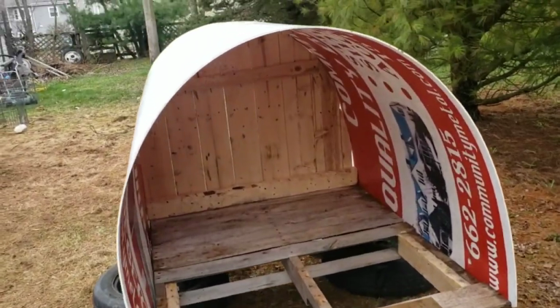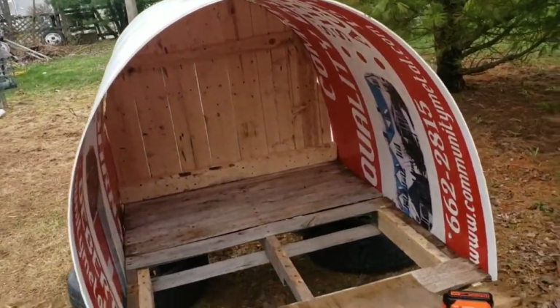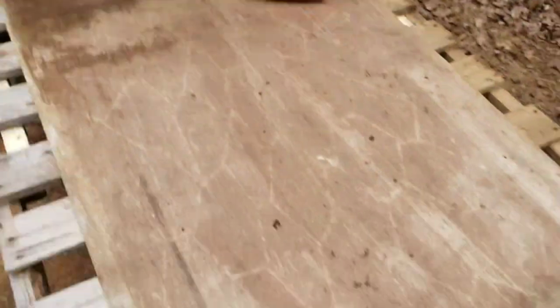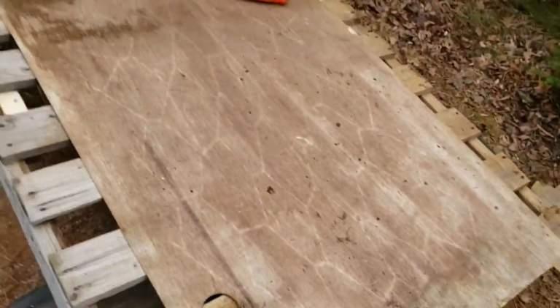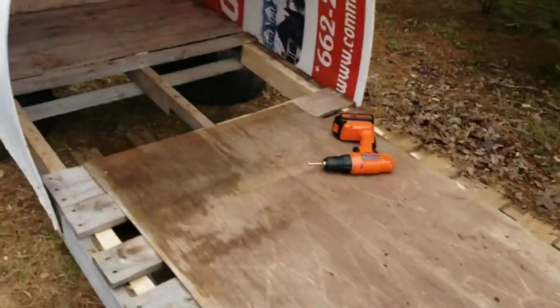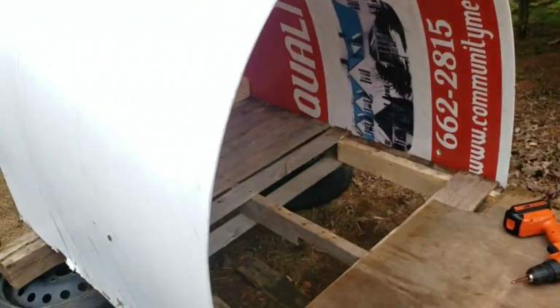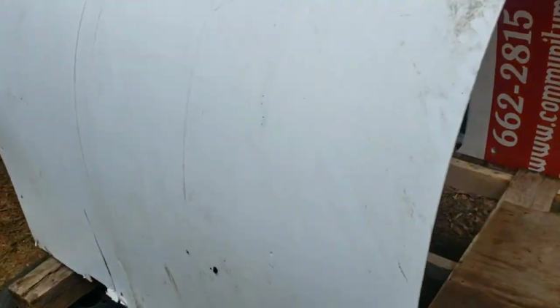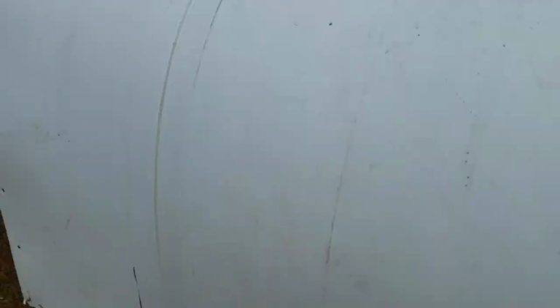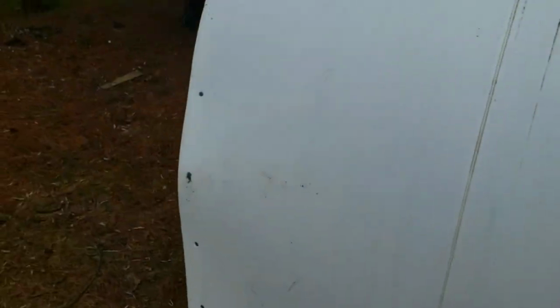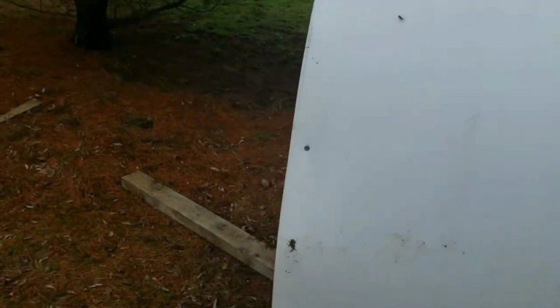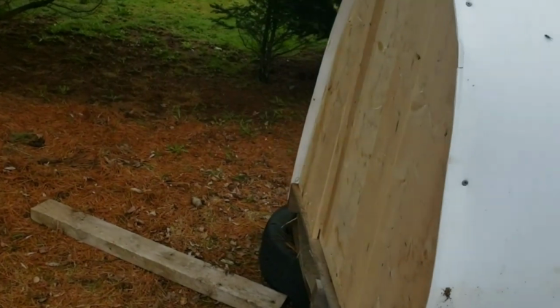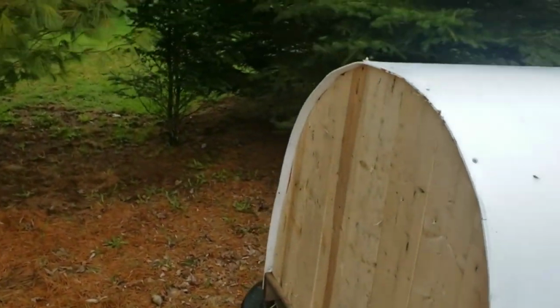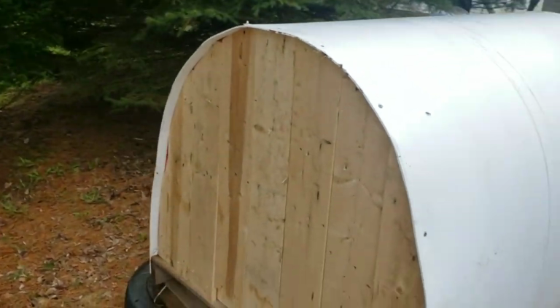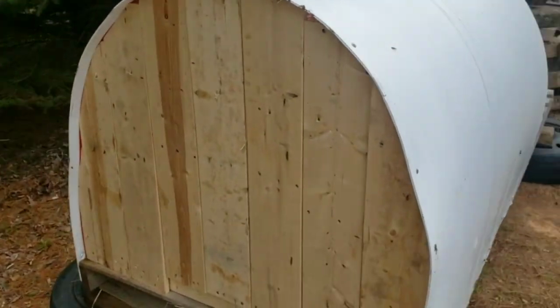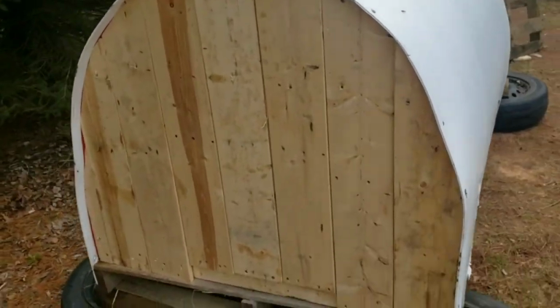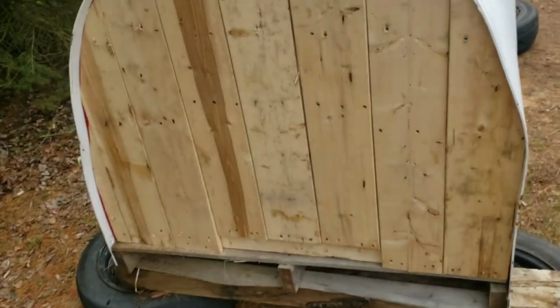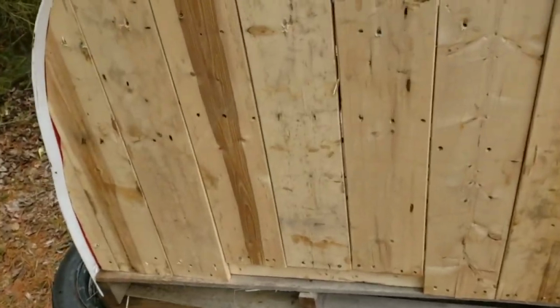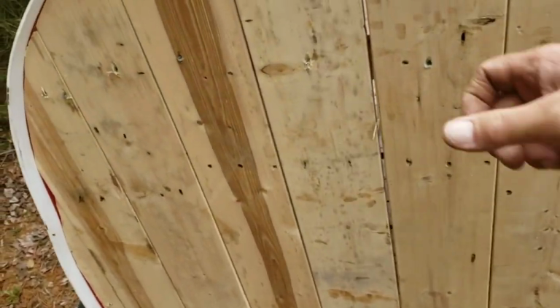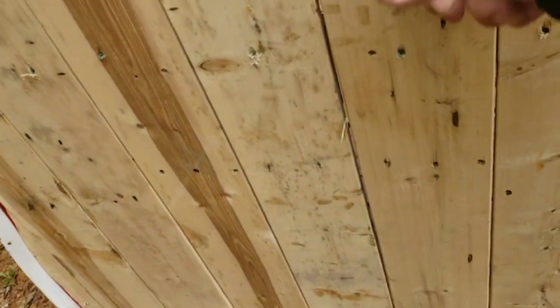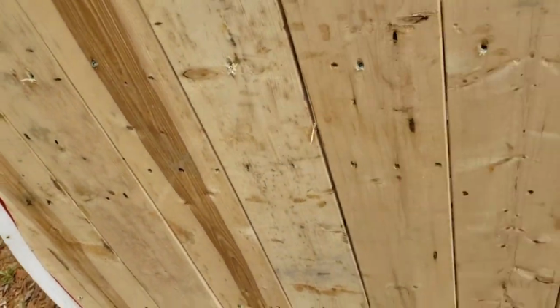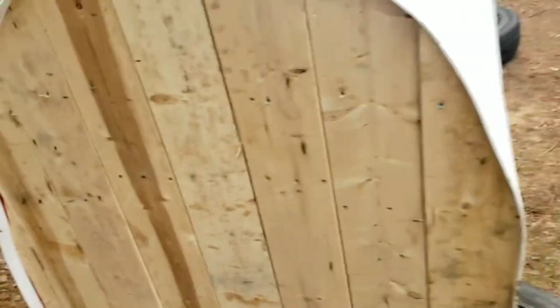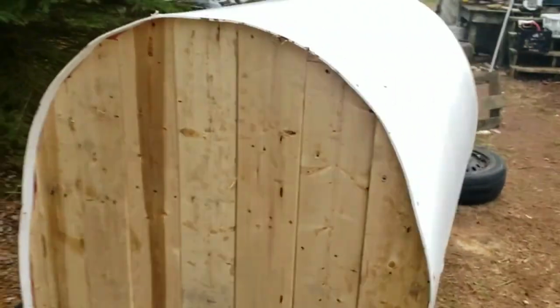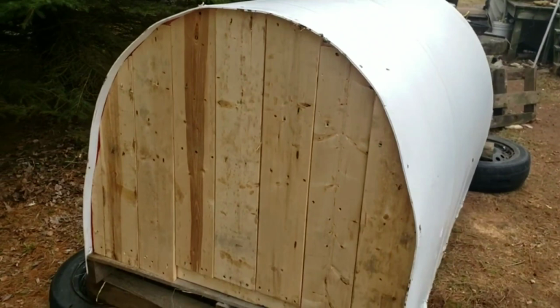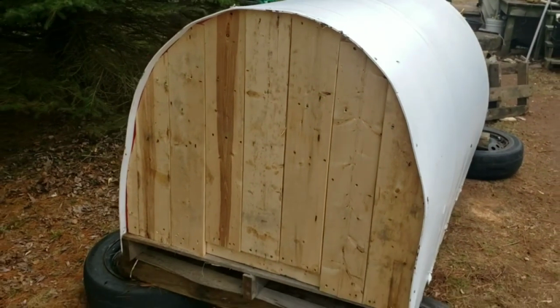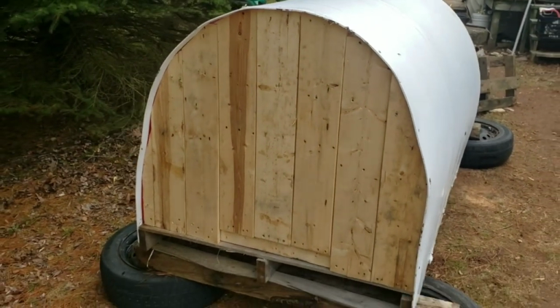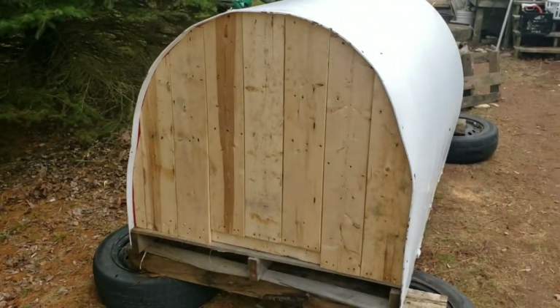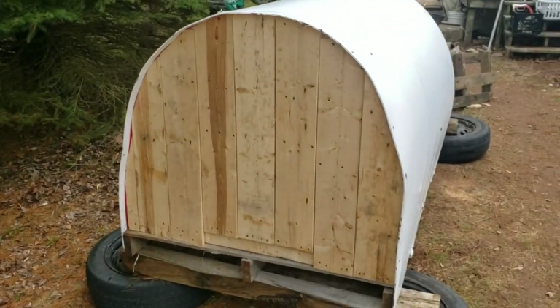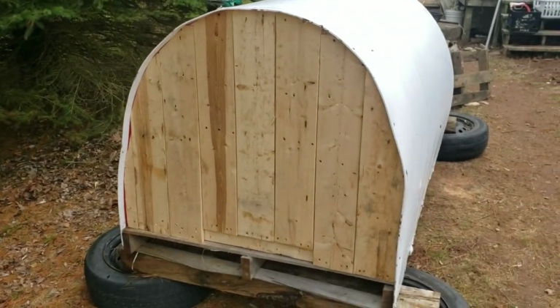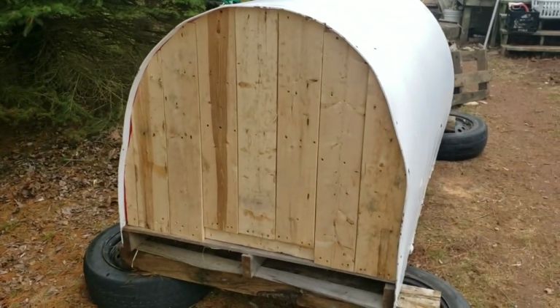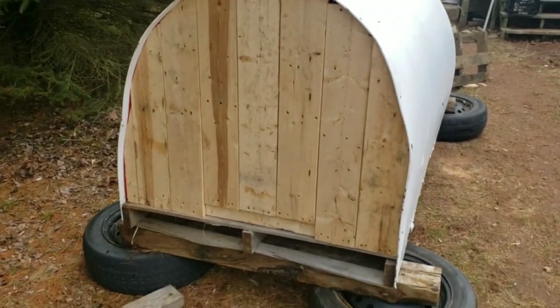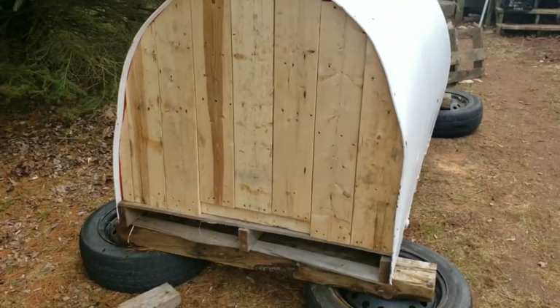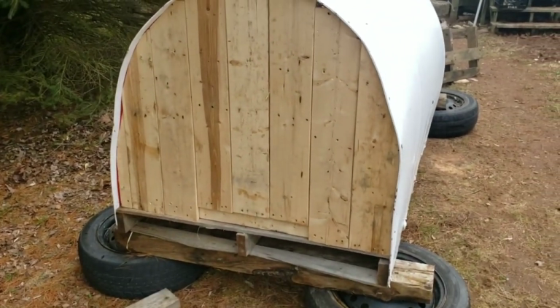These are just pallets — junk I found. That piece of coroplast on the back is just fine. I bought a pound of deck screws to do it. It's not the lightest thing ever, but it's not too bad.